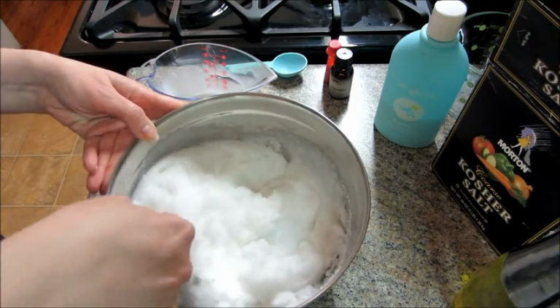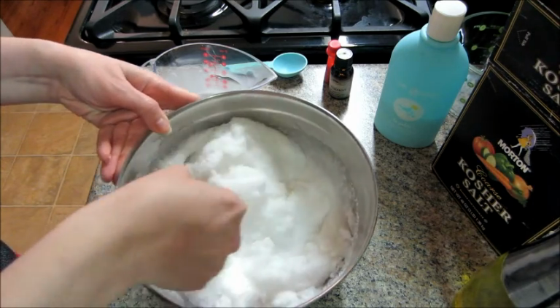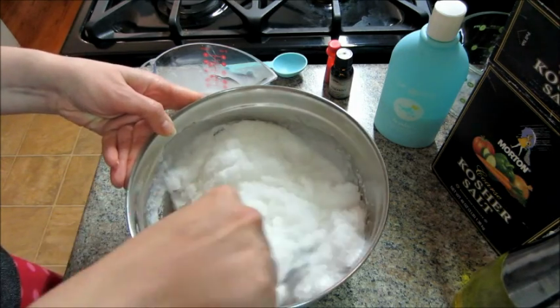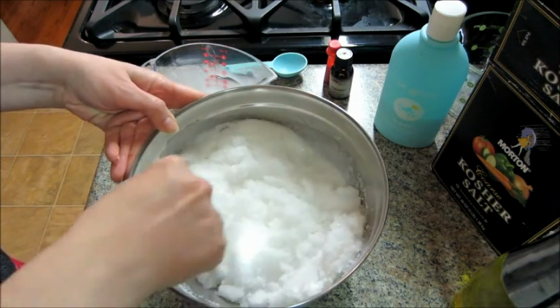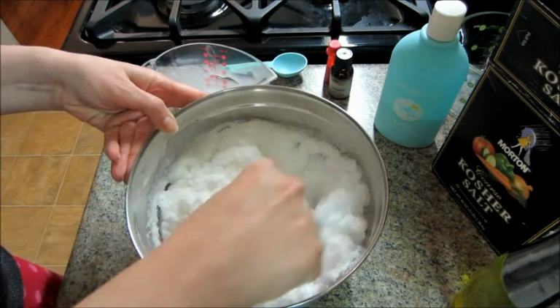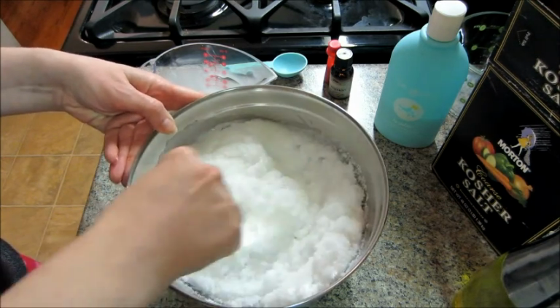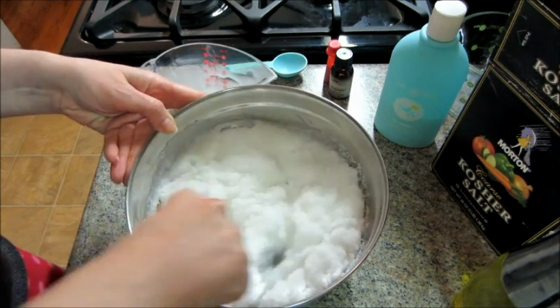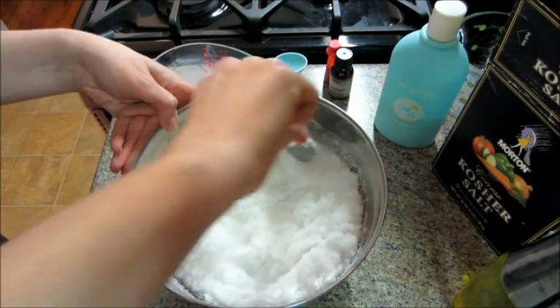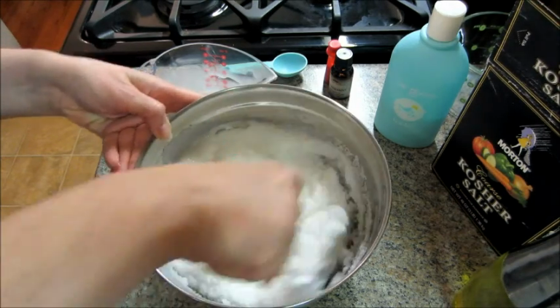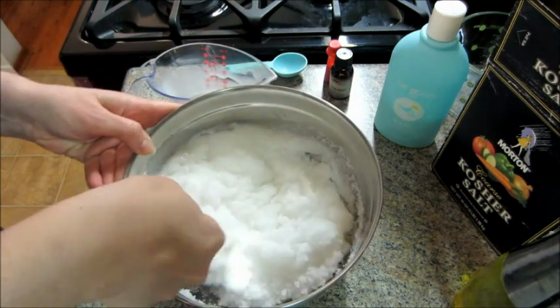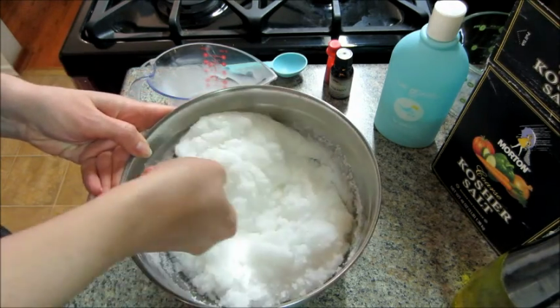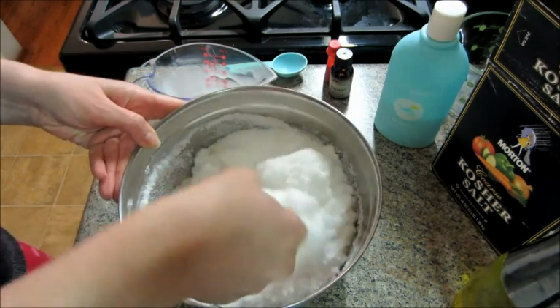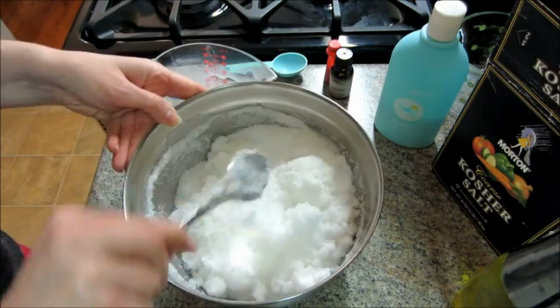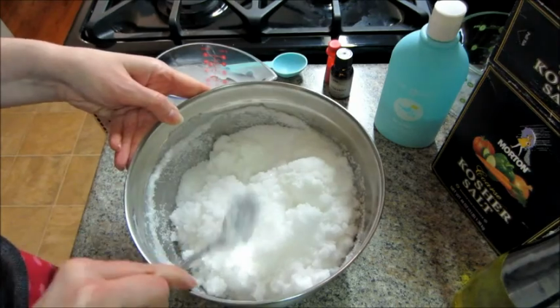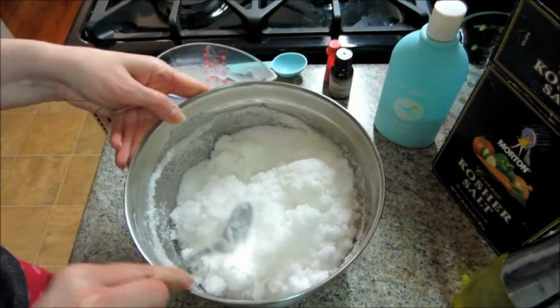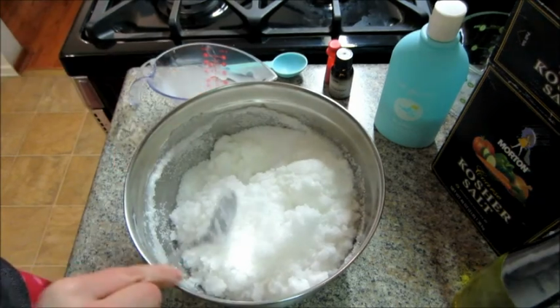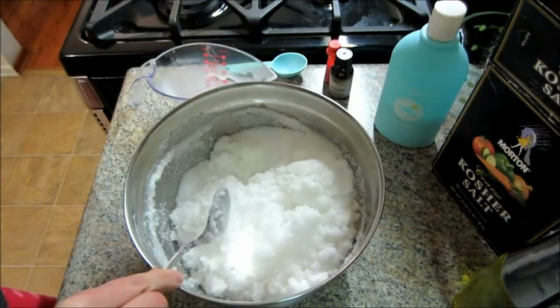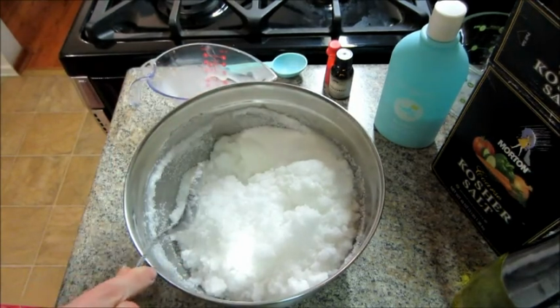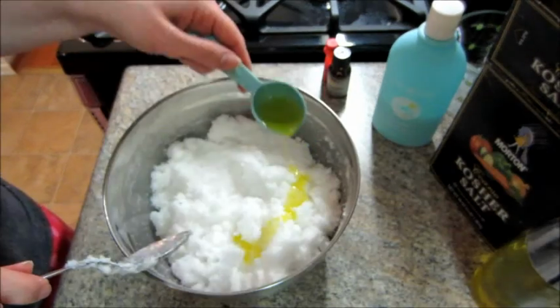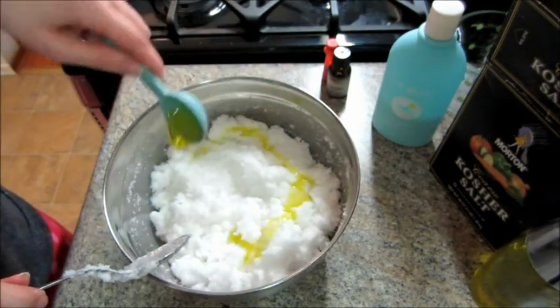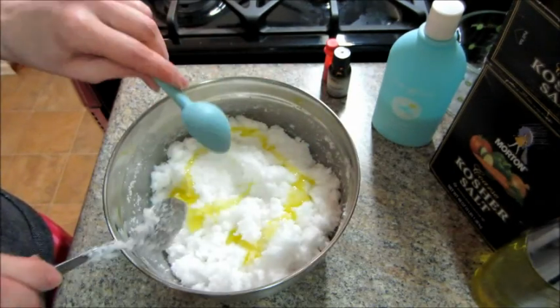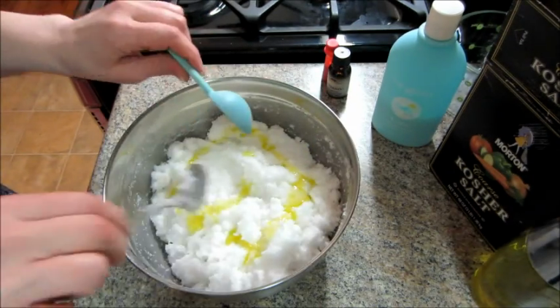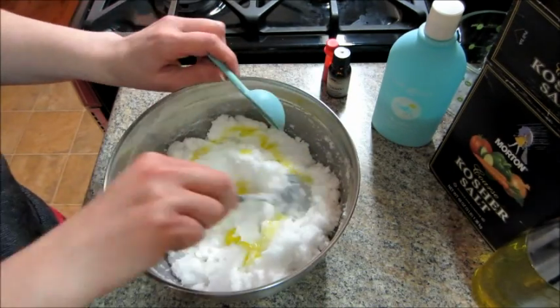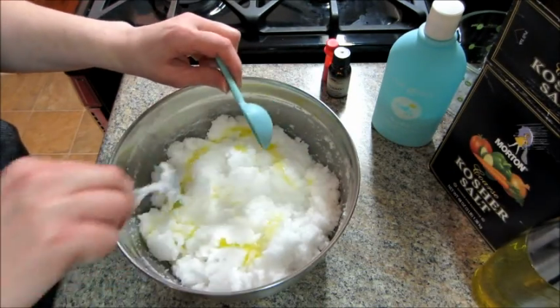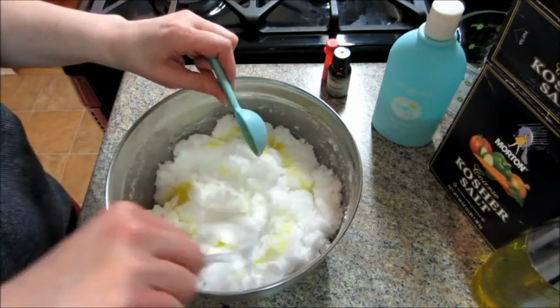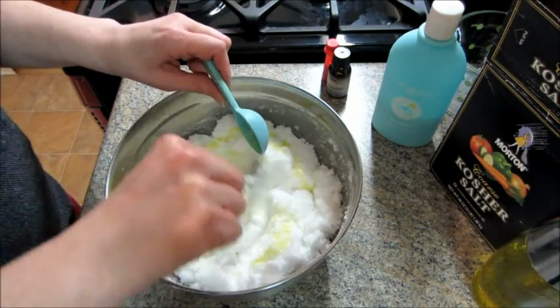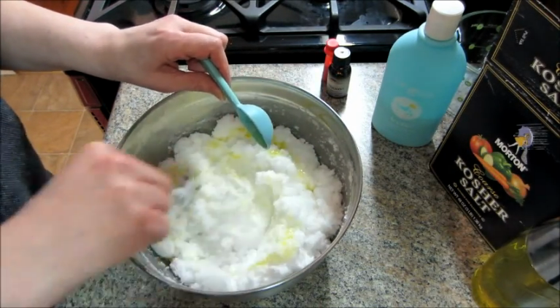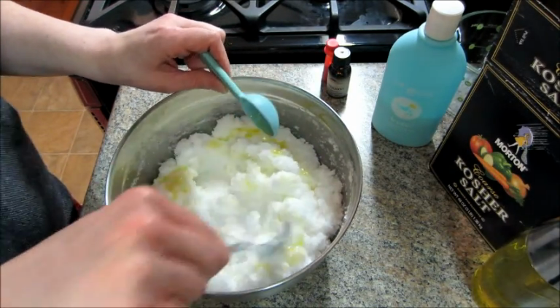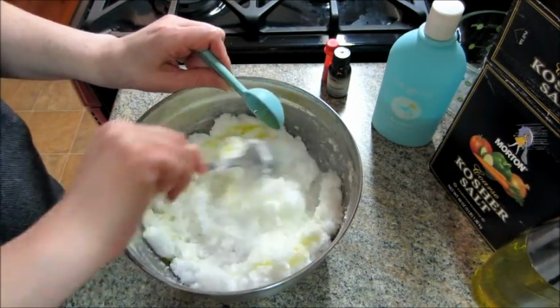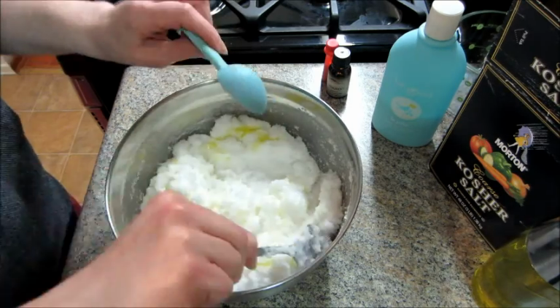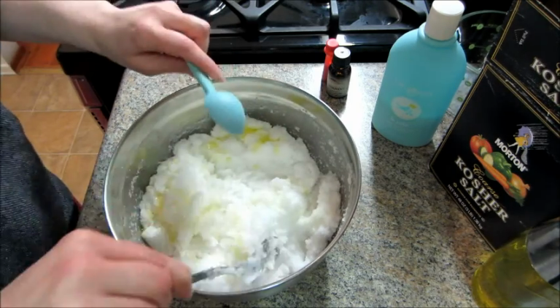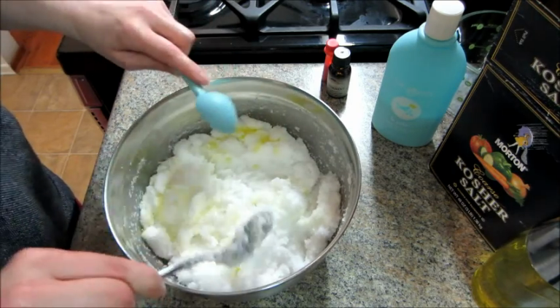you can add in a tablespoon of a carrier oil. I used olive oil, but you can also use sweet almond oil, coconut oil, grapeseed oil — anything you have.